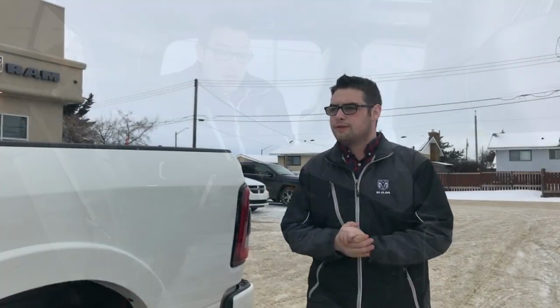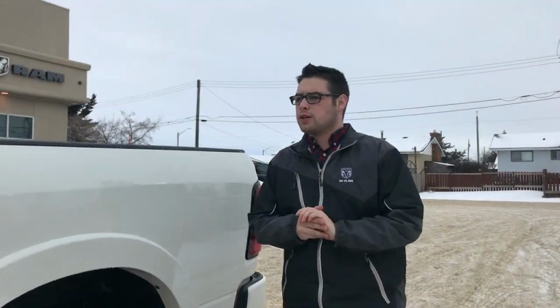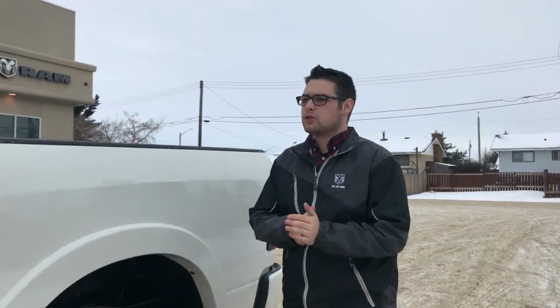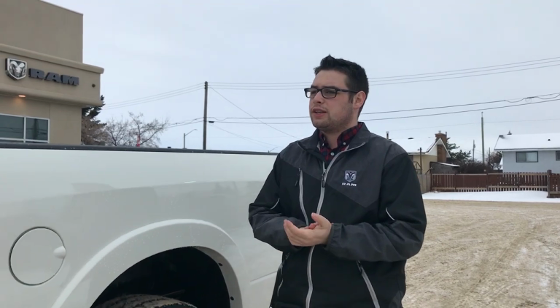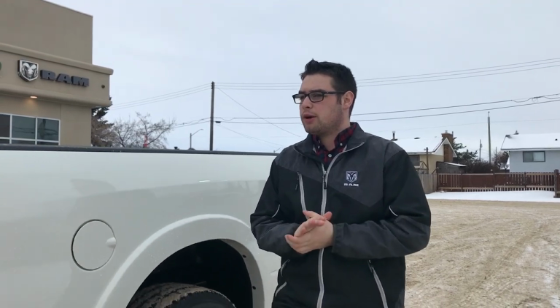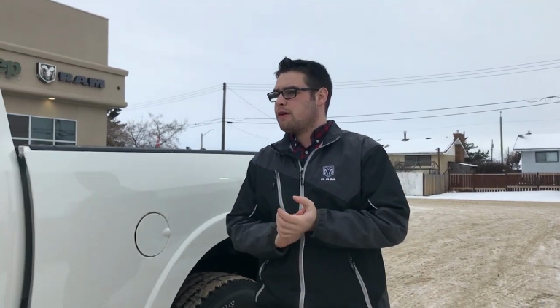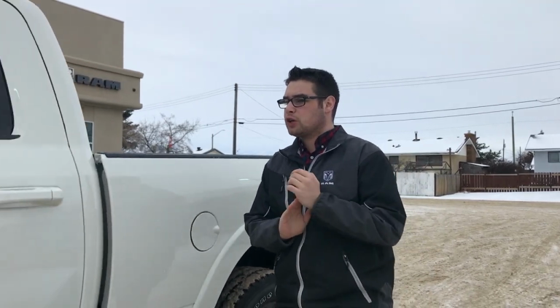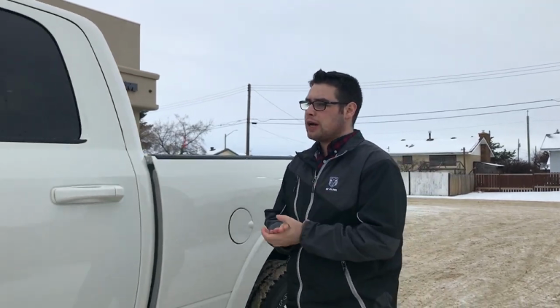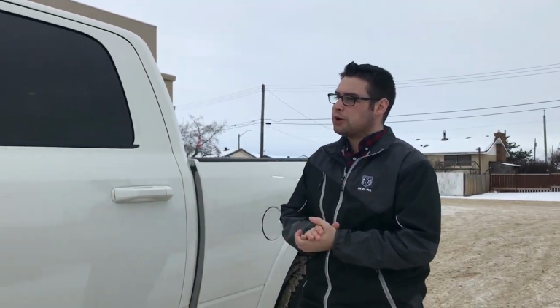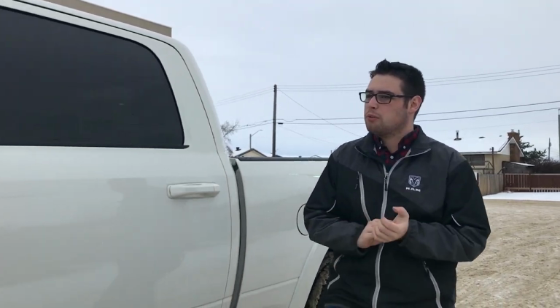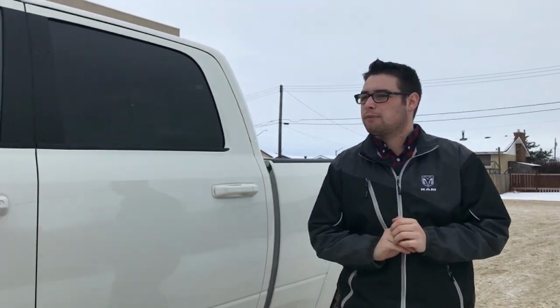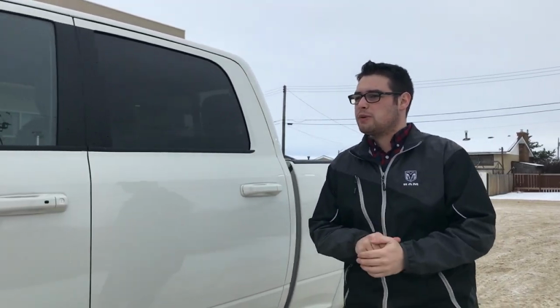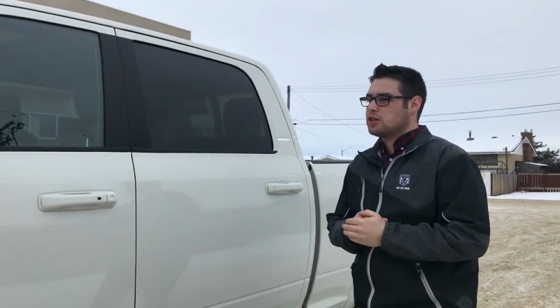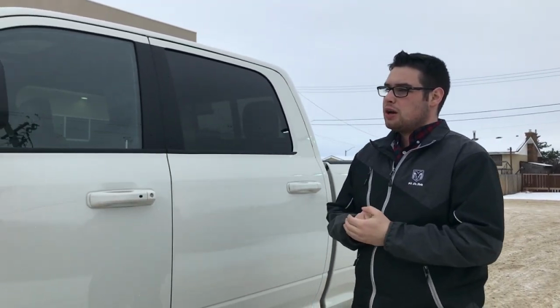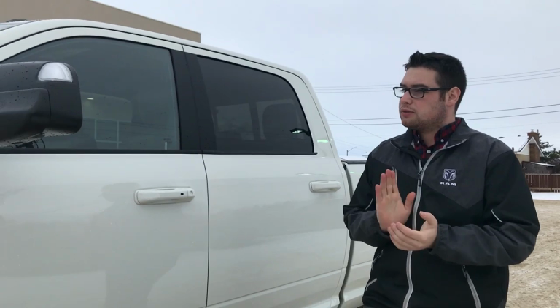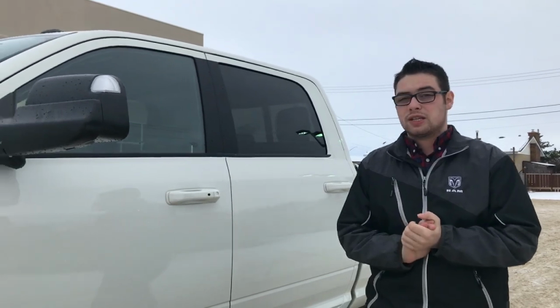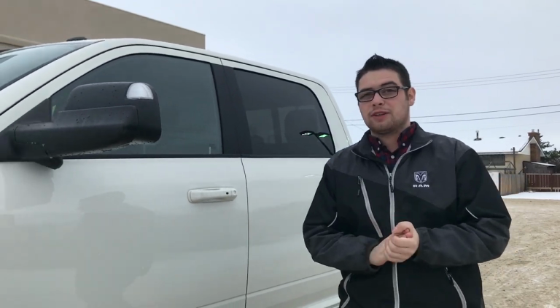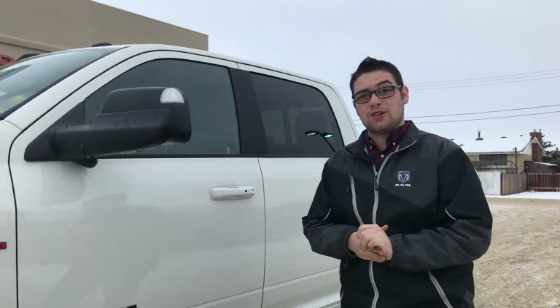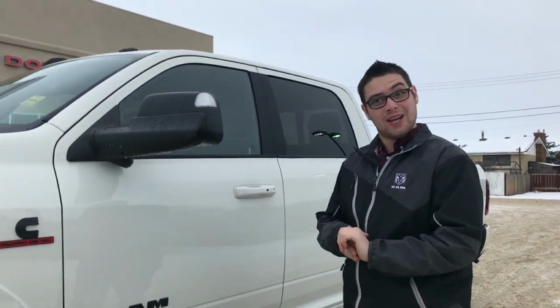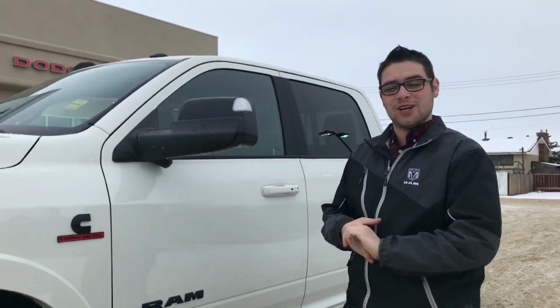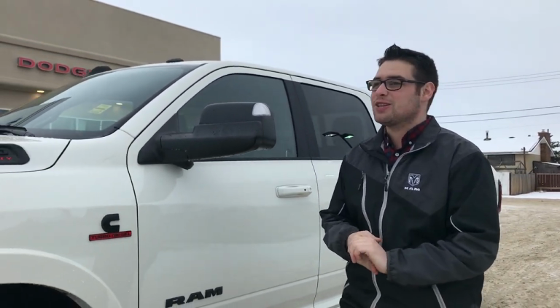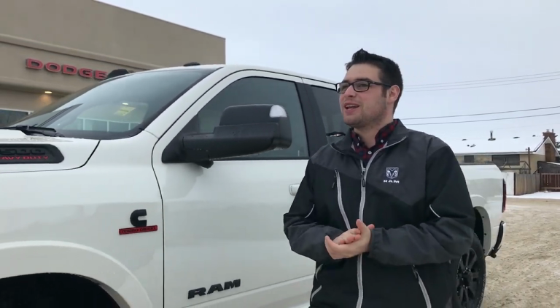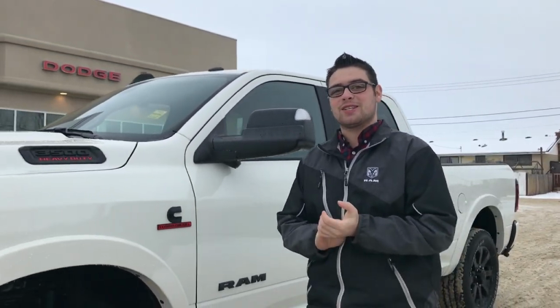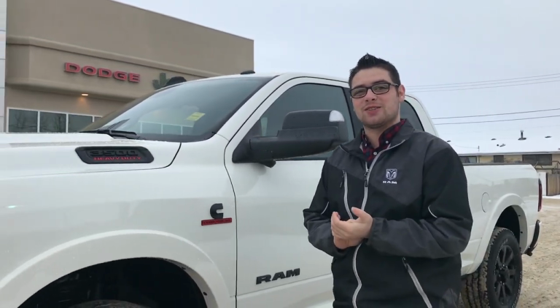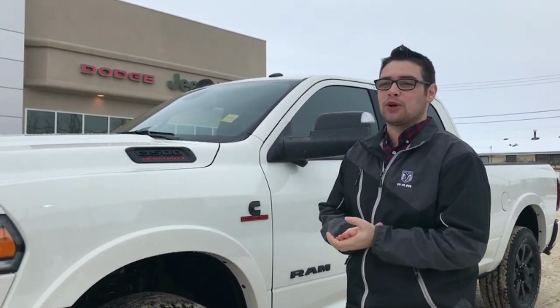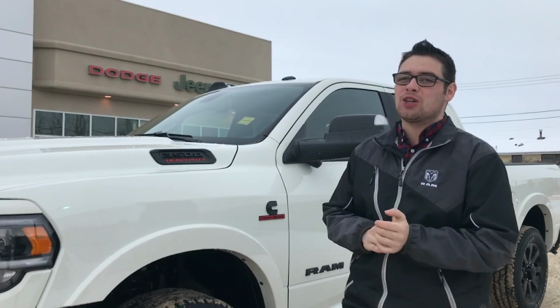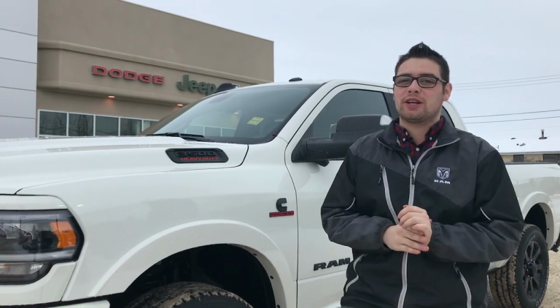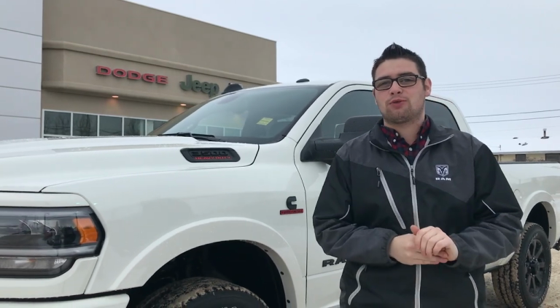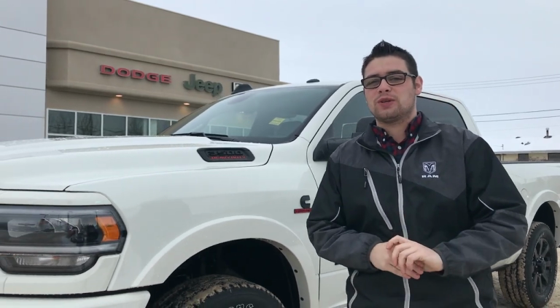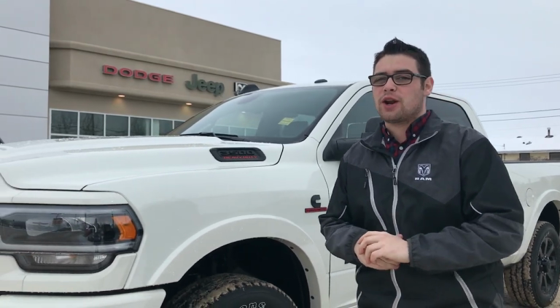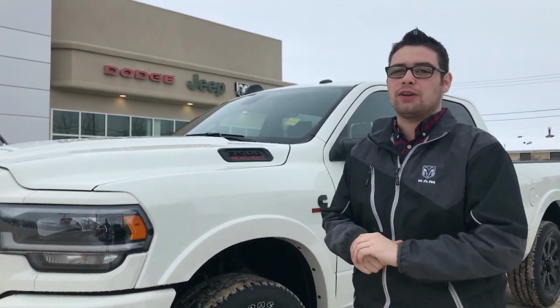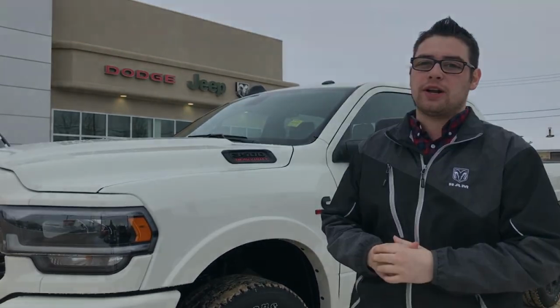So guys if you're interested in this 2019 Ram 3500 Crew Cab White Pearl Black Appearance Package 6.7 Liter HO with the Aisin transmission you can email us at sales@redwaterdodge.com, call us at 780-942-3693, or better yet you can come on in.